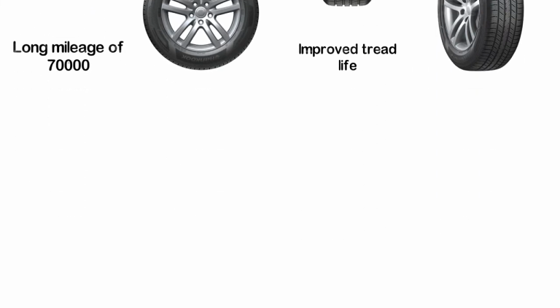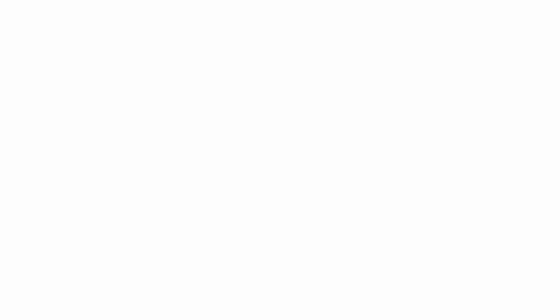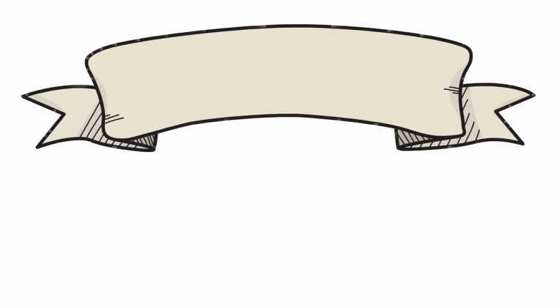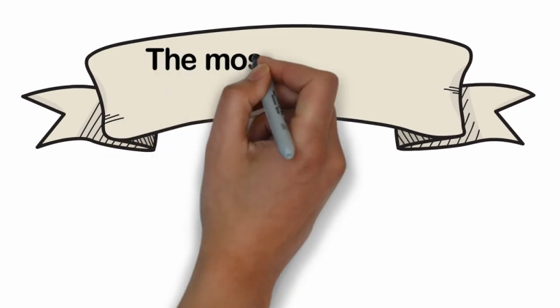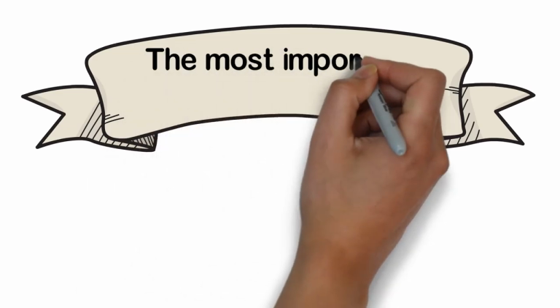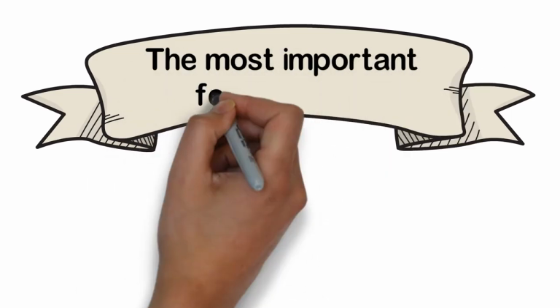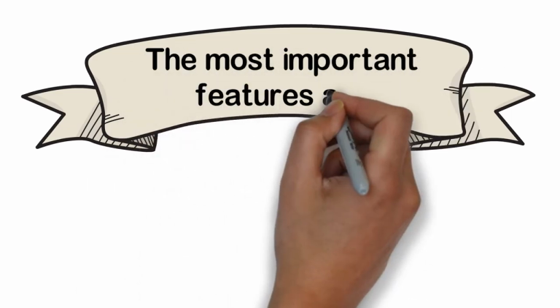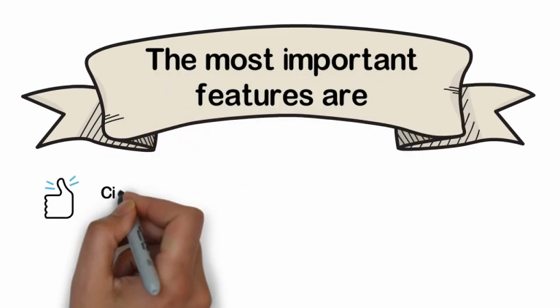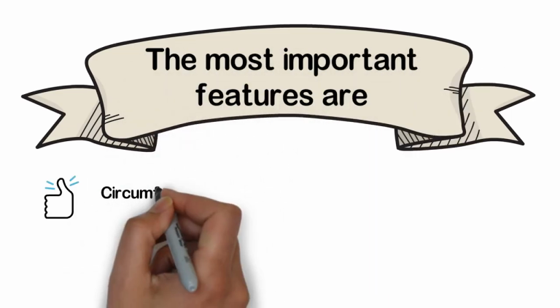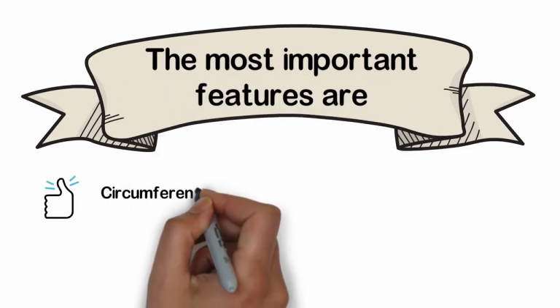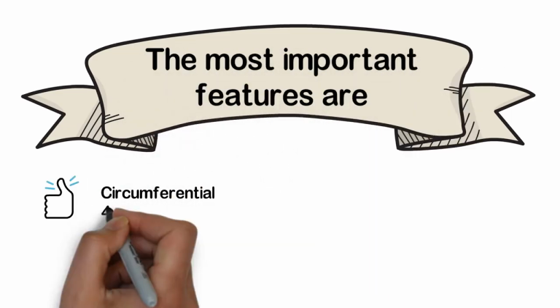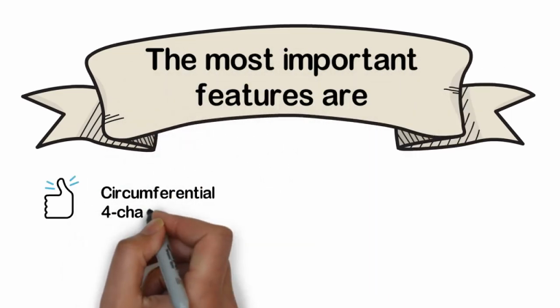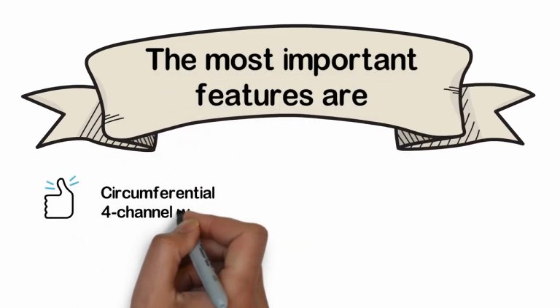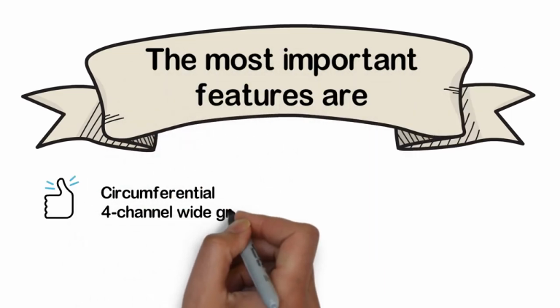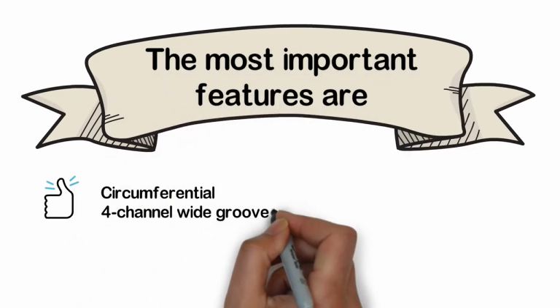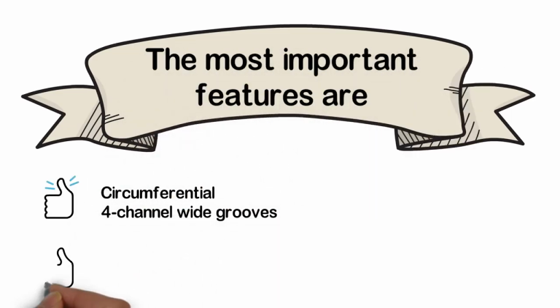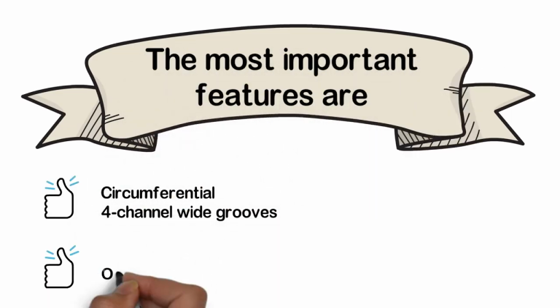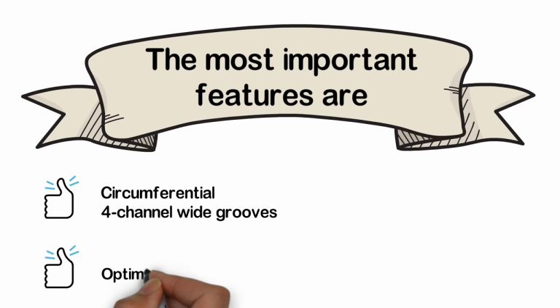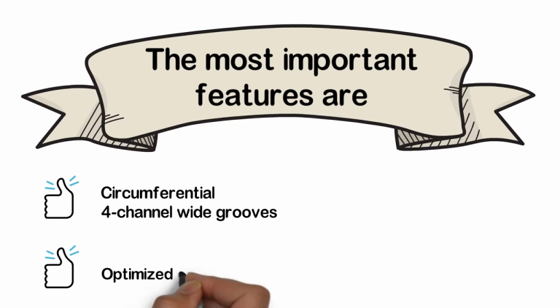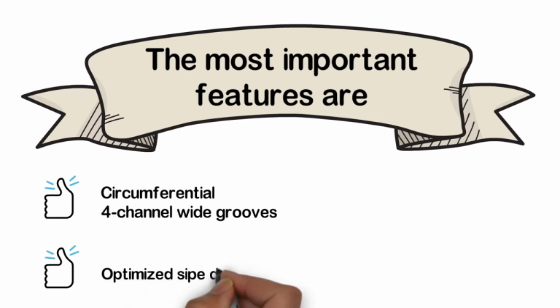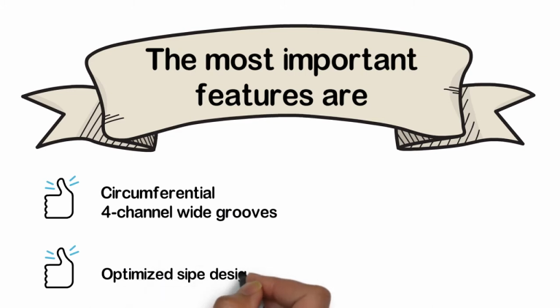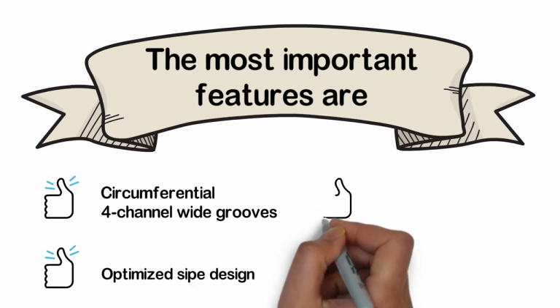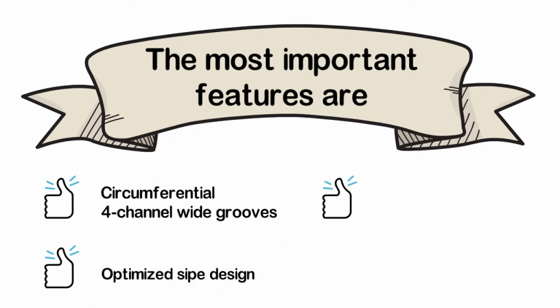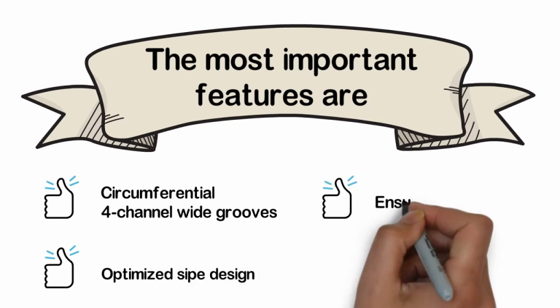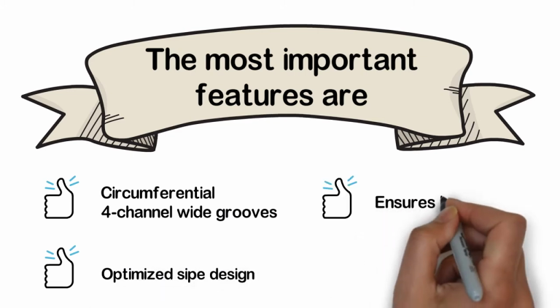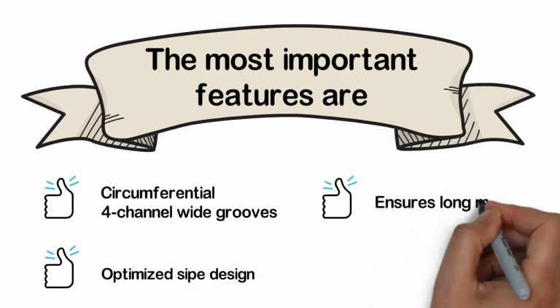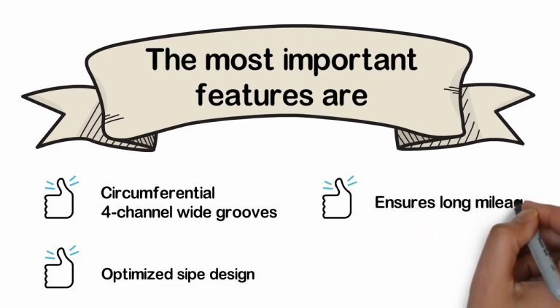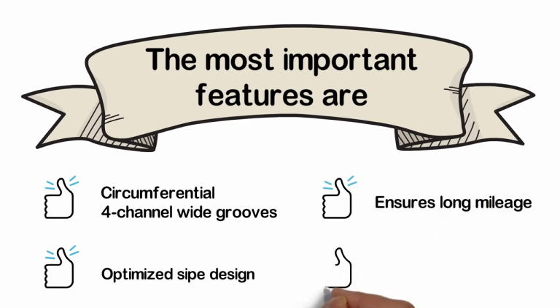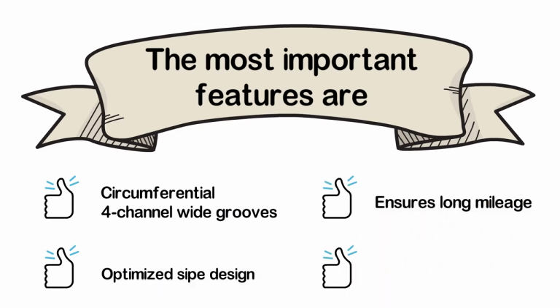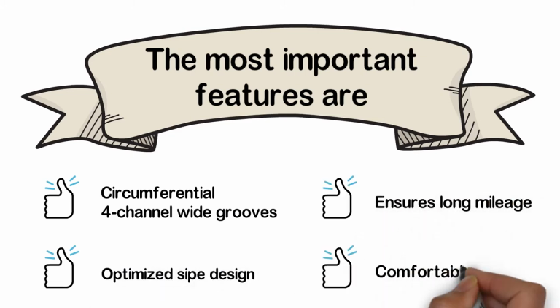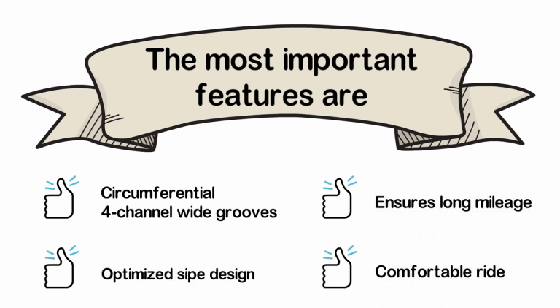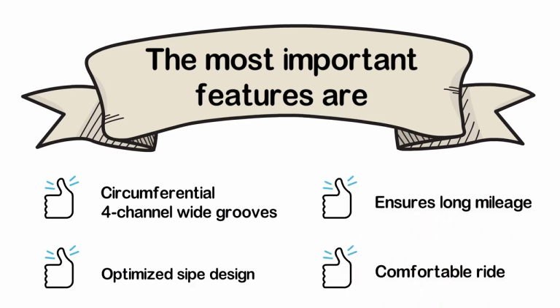The most important features are: circumferential 4-channel wide grooves, optimized sight design, ensures long mileage, and a comfortable ride.